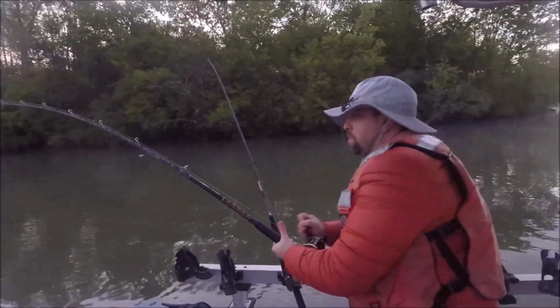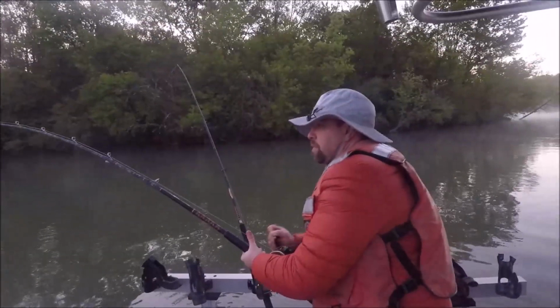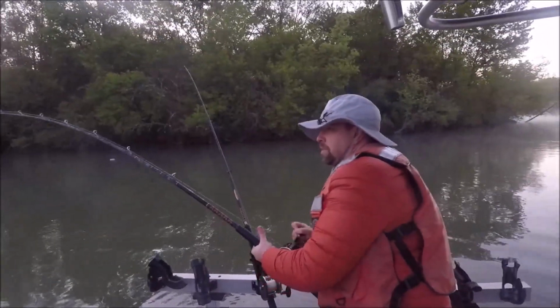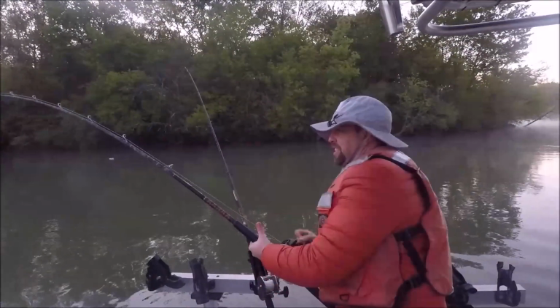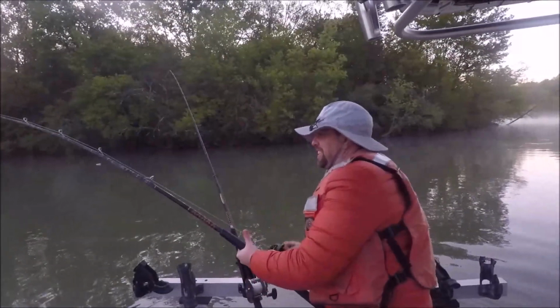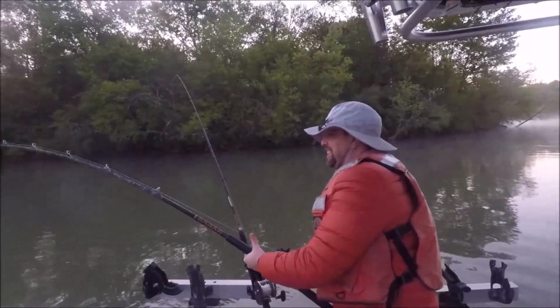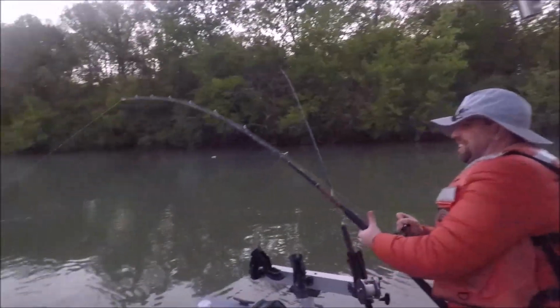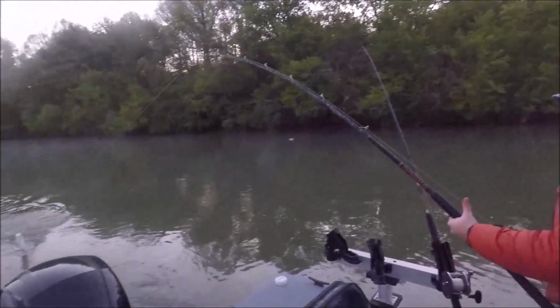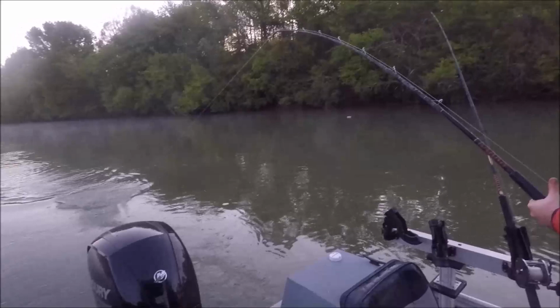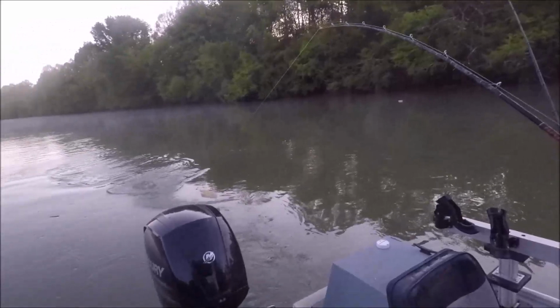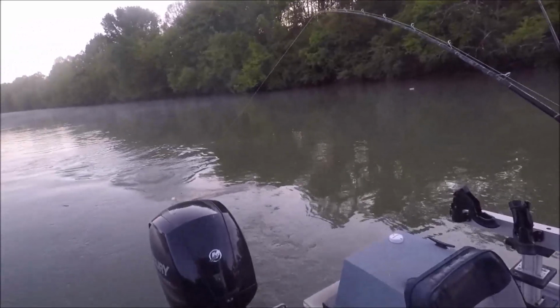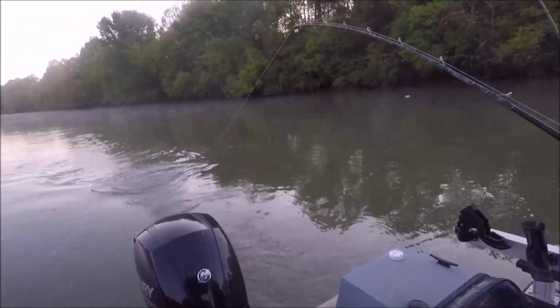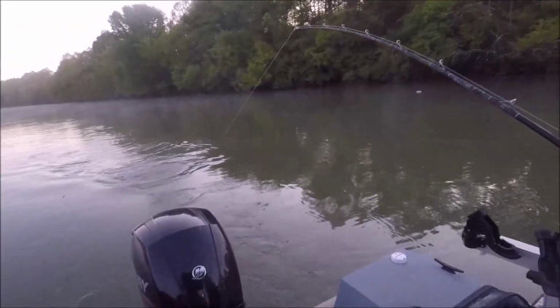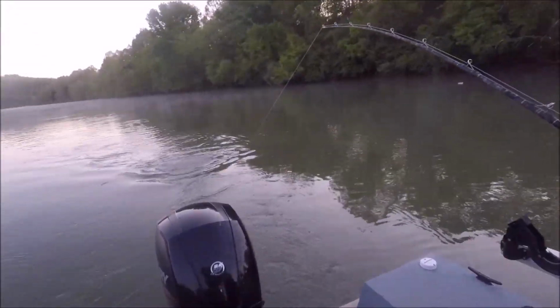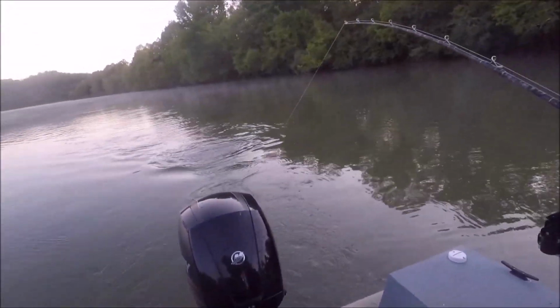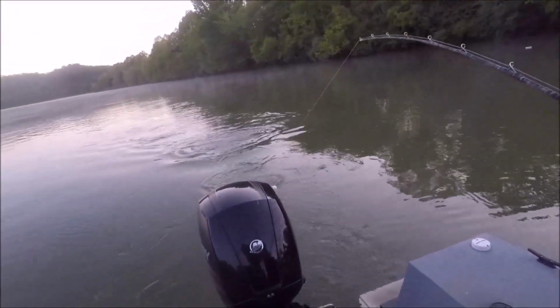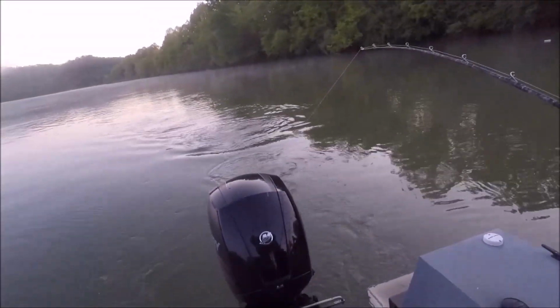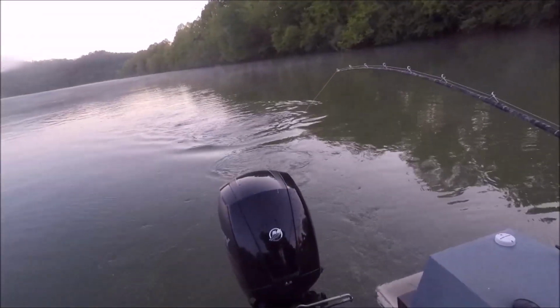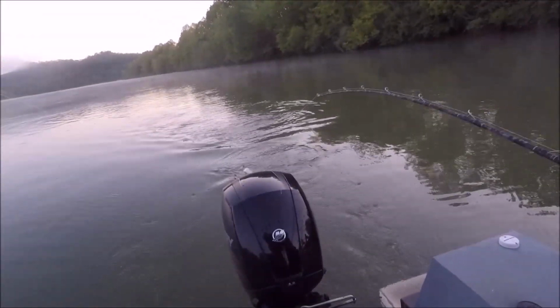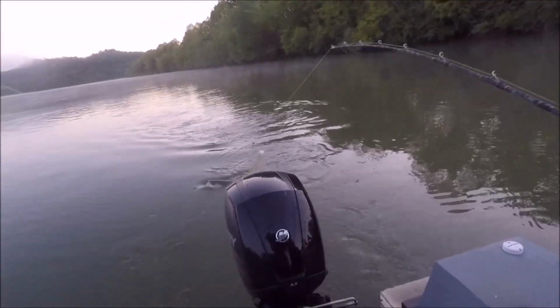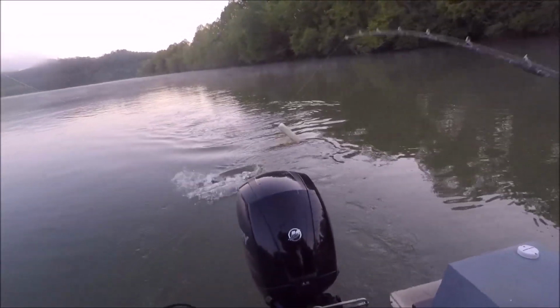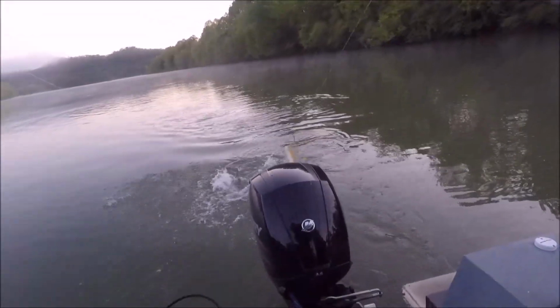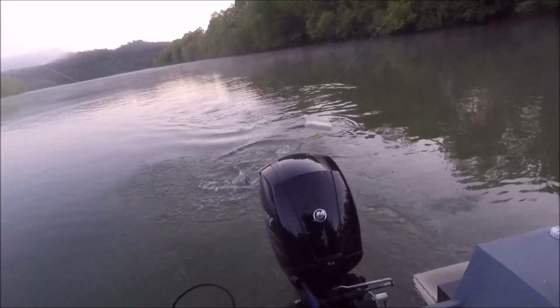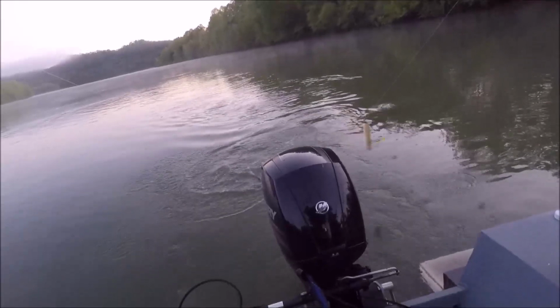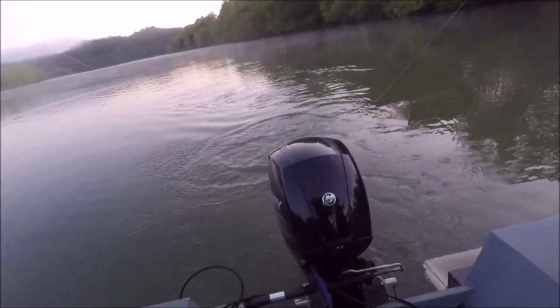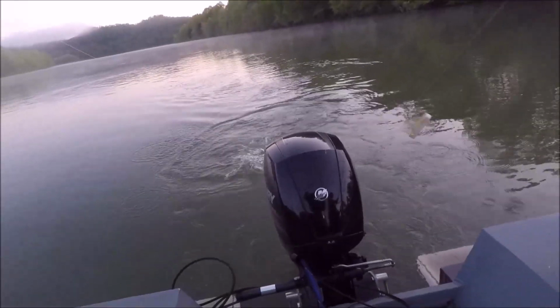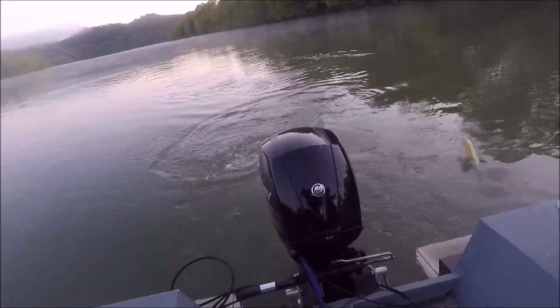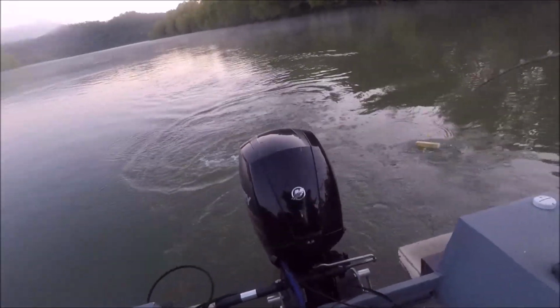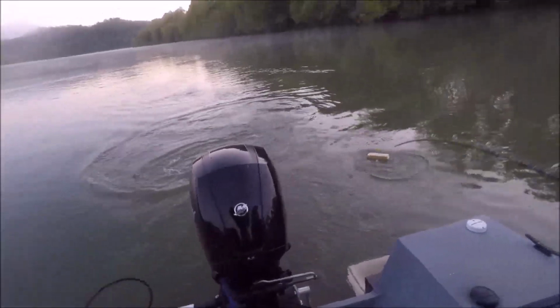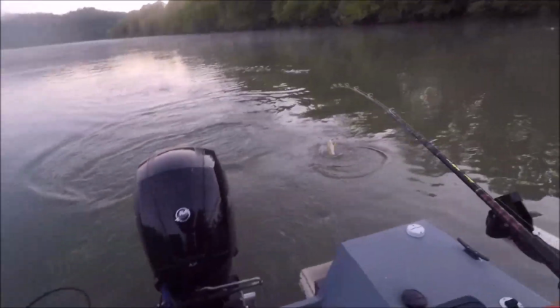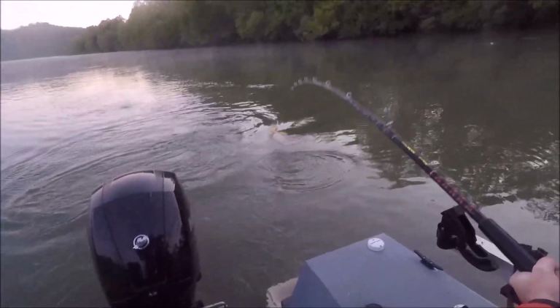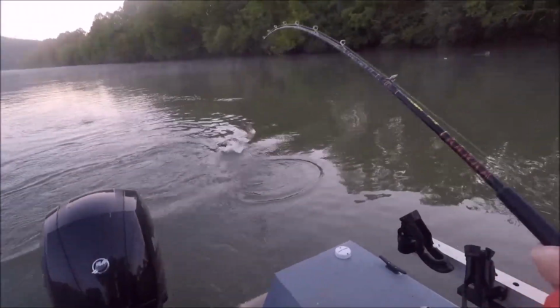How you doing, Corey? Good. First fish of the day, nice and easy. Bring him on in. Oh yeah, nice and easy around.